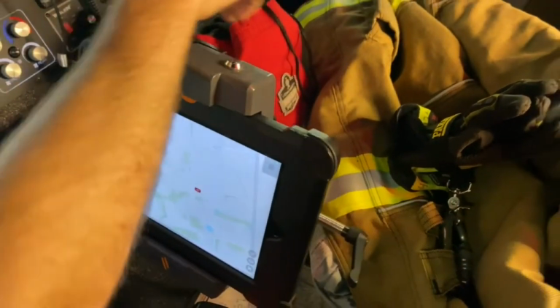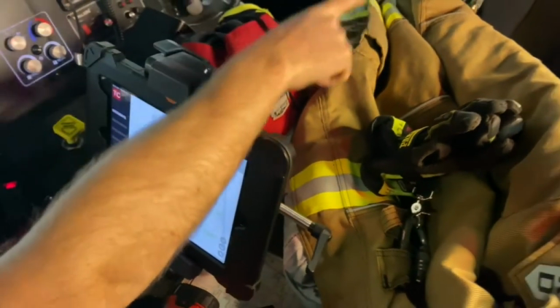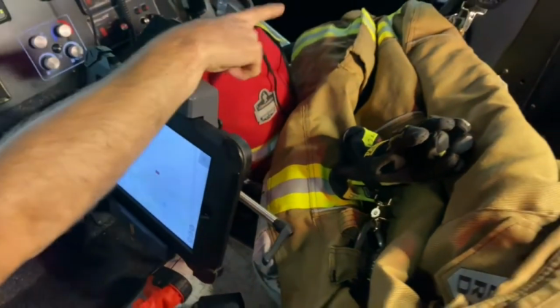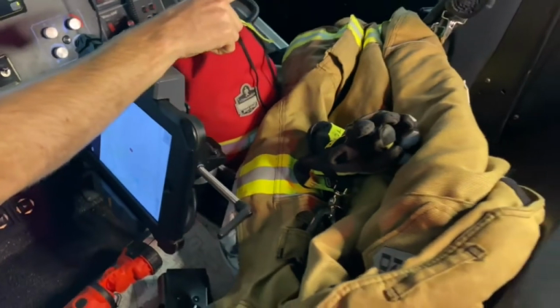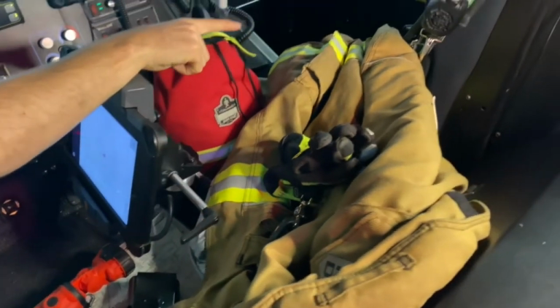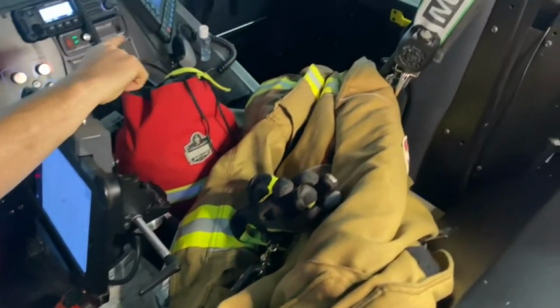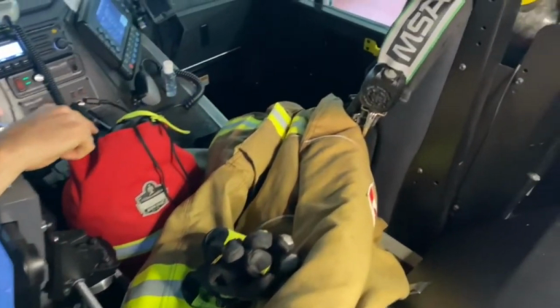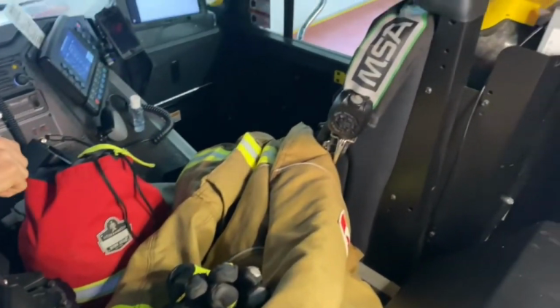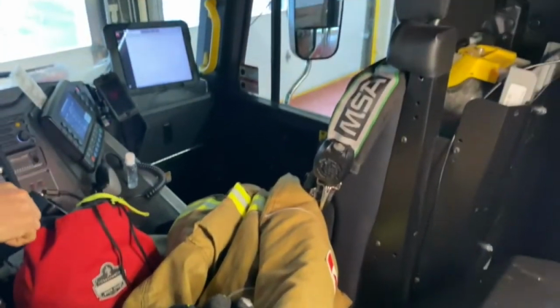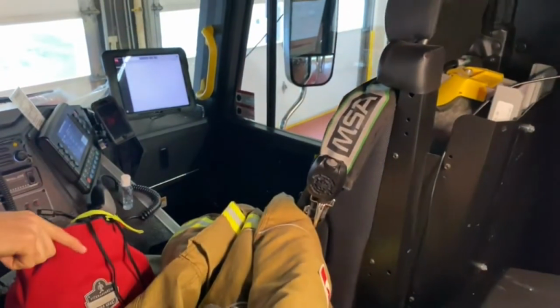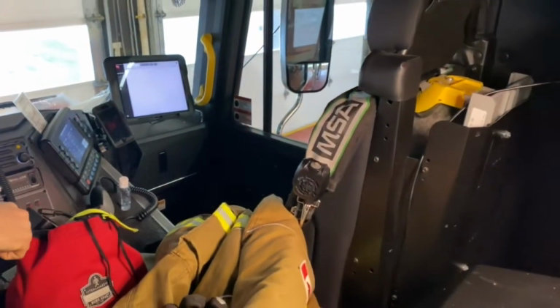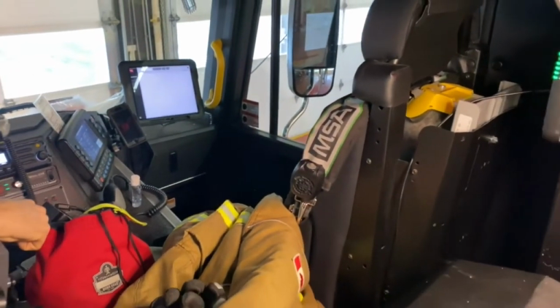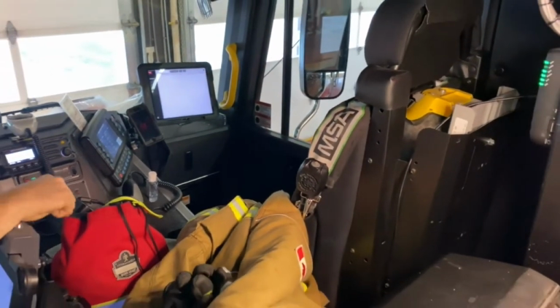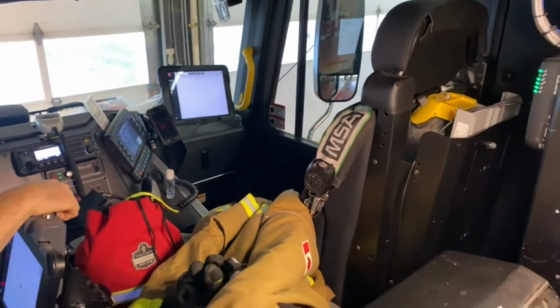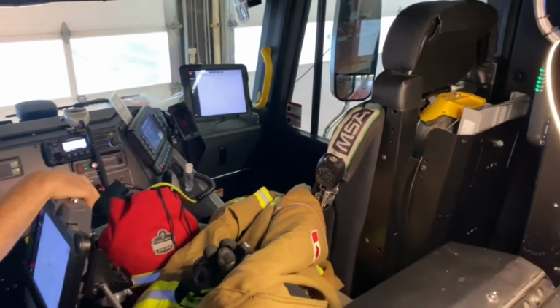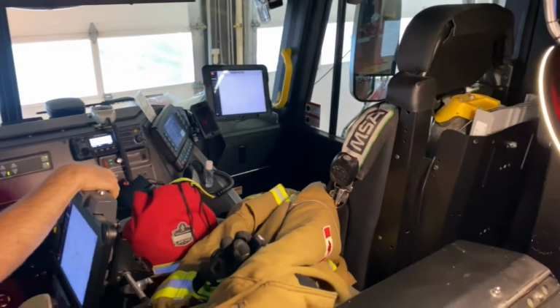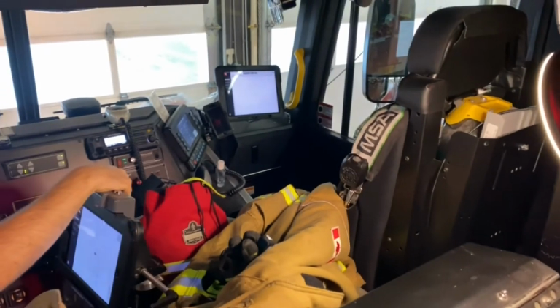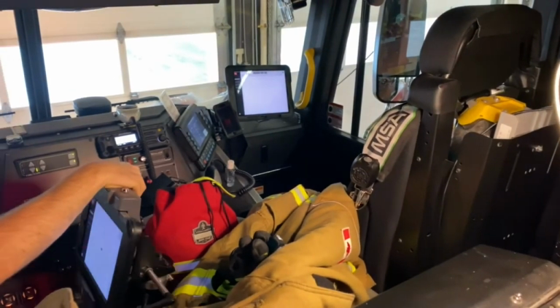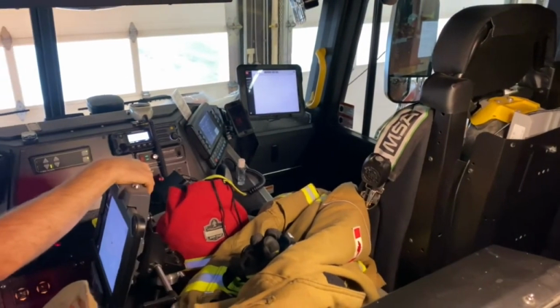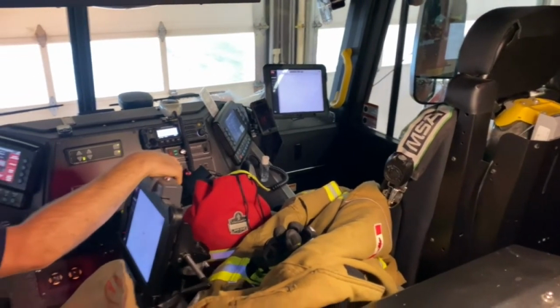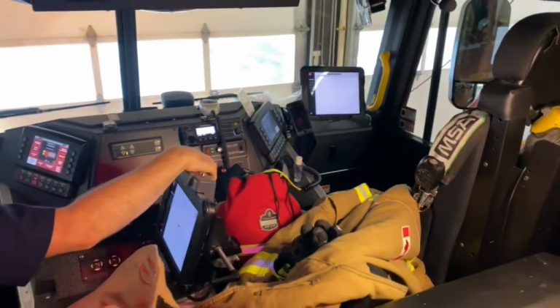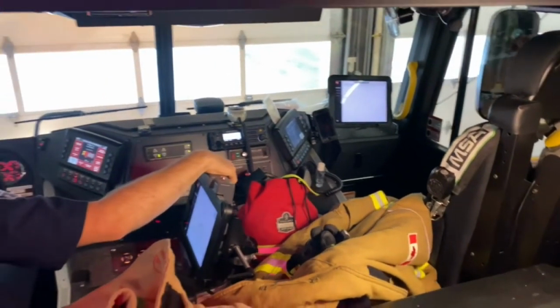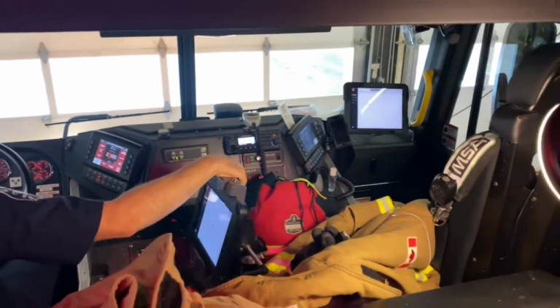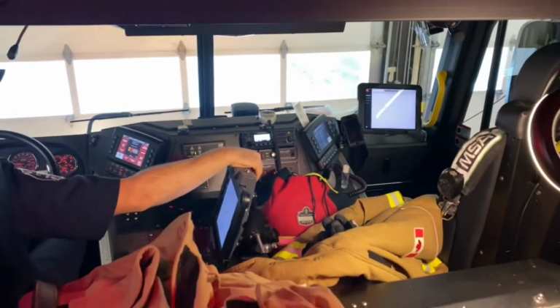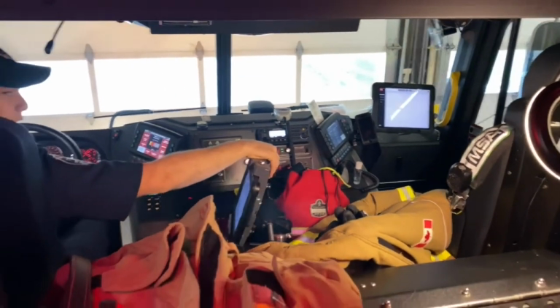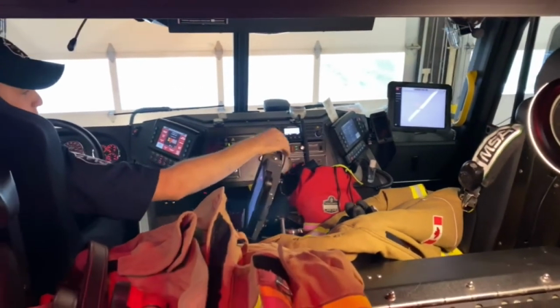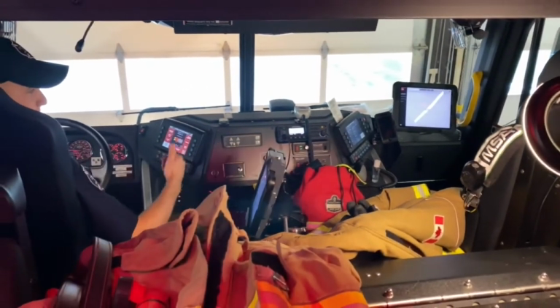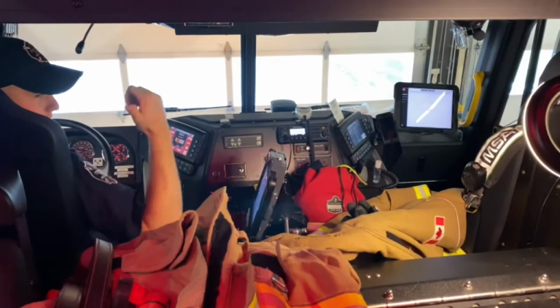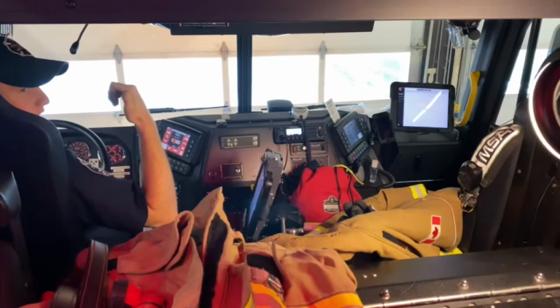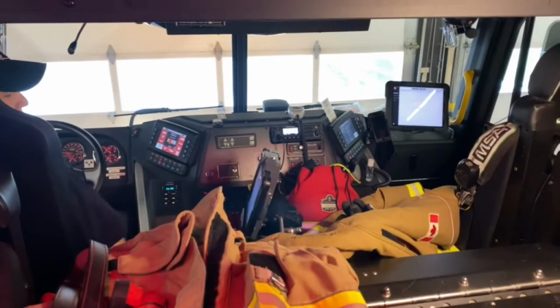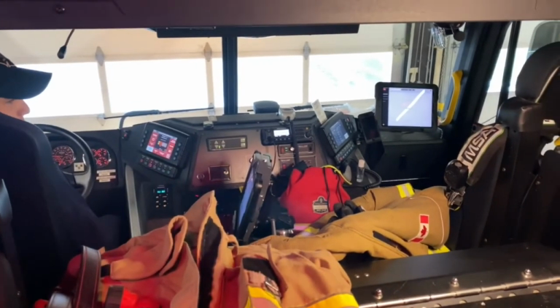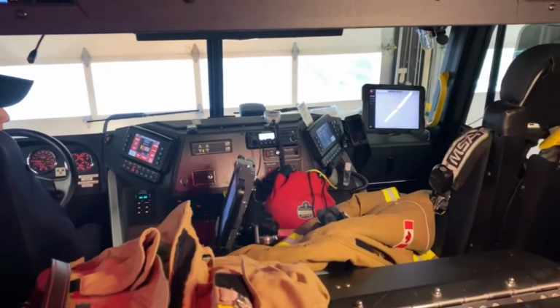Over here is where my captain sits. My captain is just like our boss - he tells us what we have to do every single day, where we're going, and he's the boss of the call. So now we're going to go into the back seat and Amanda is going to take you through it.